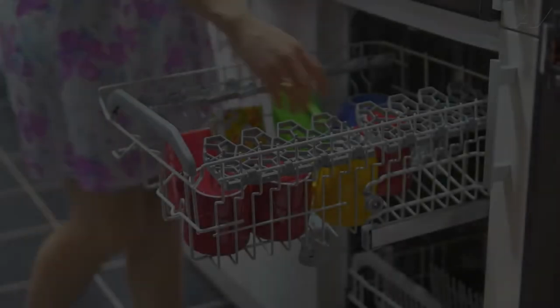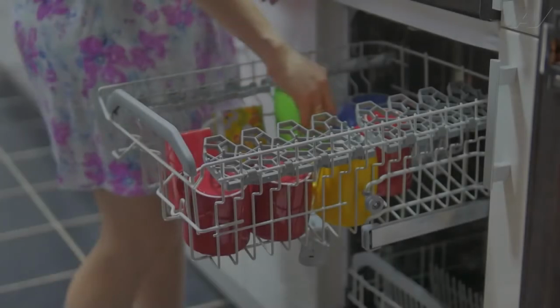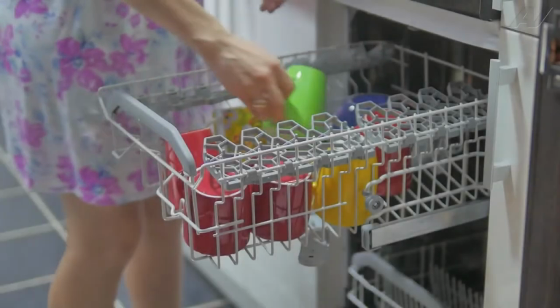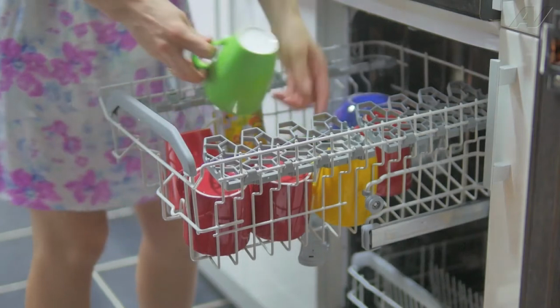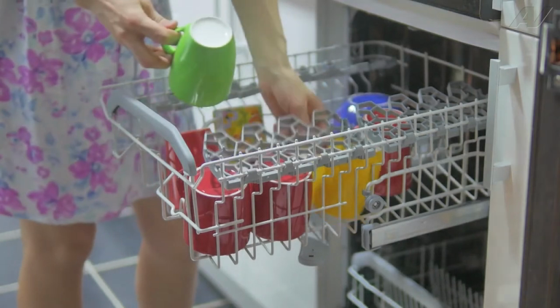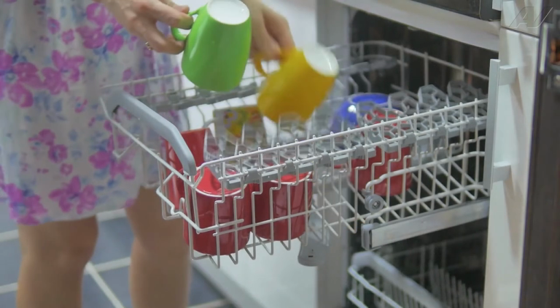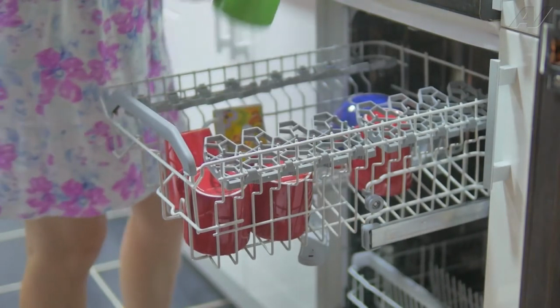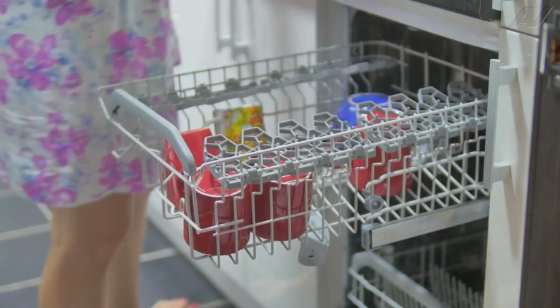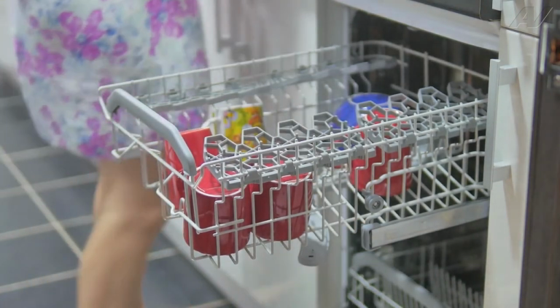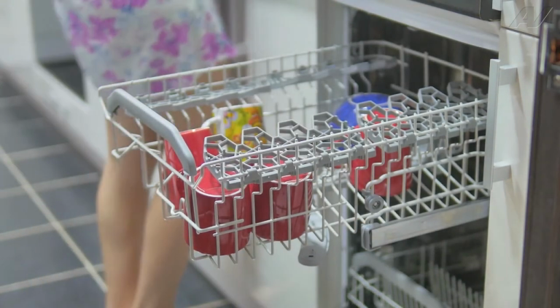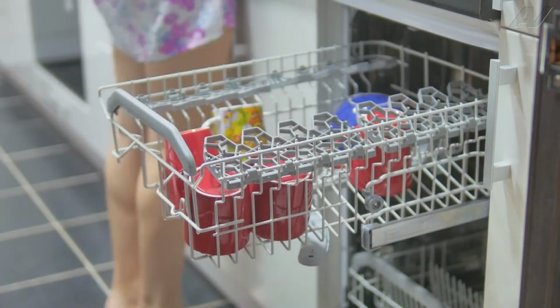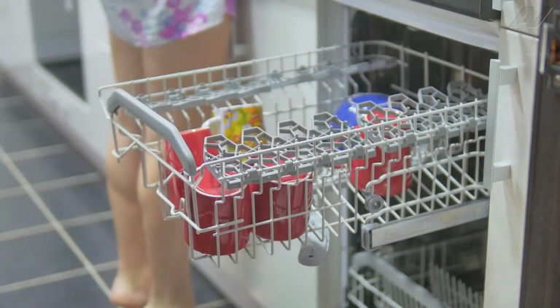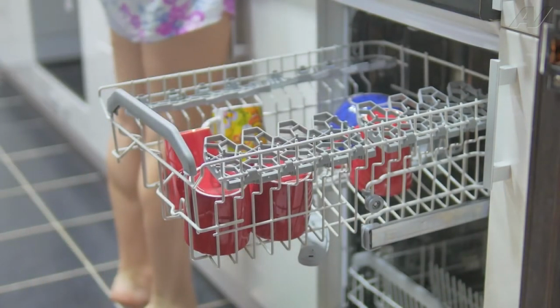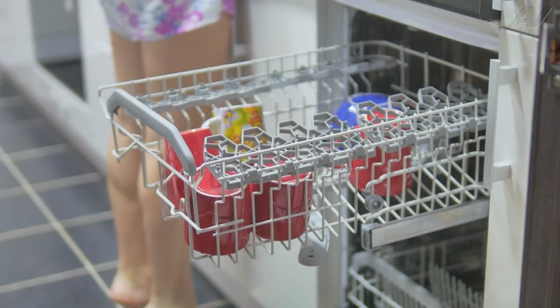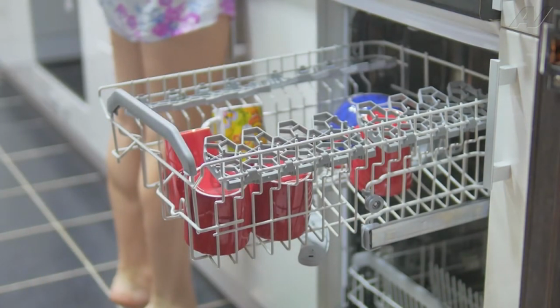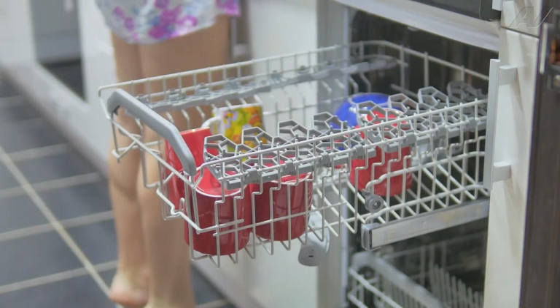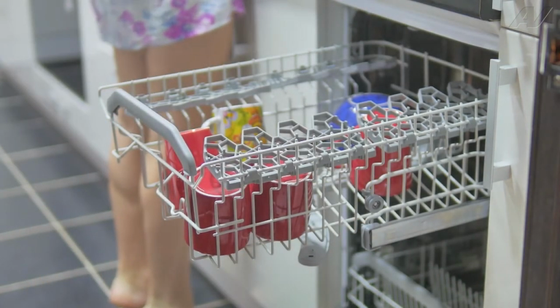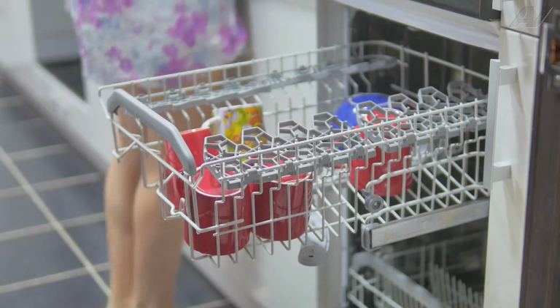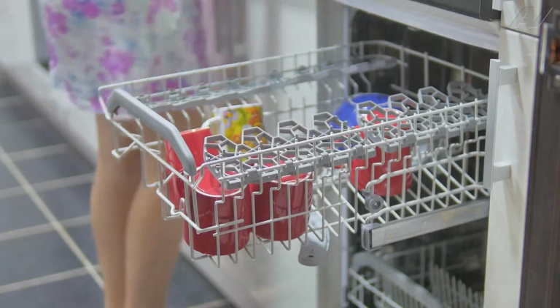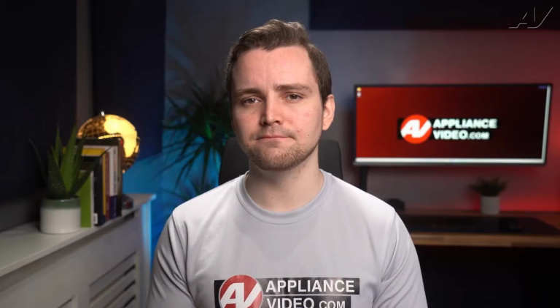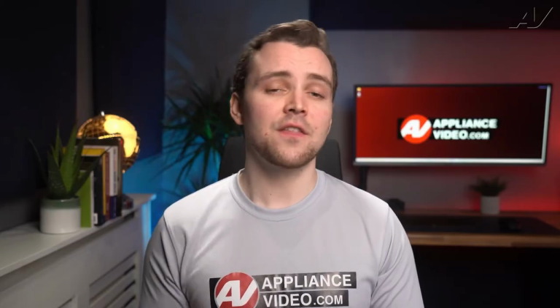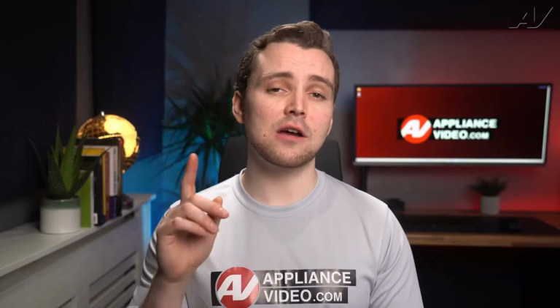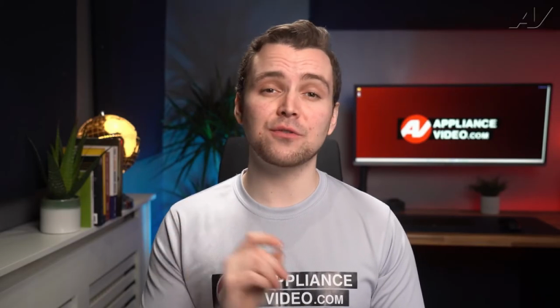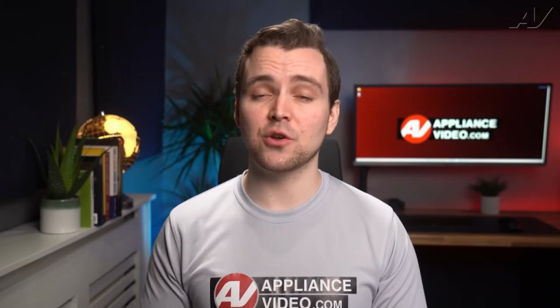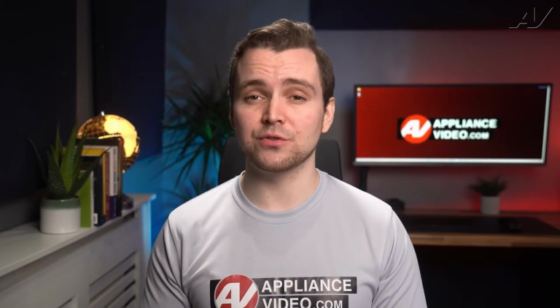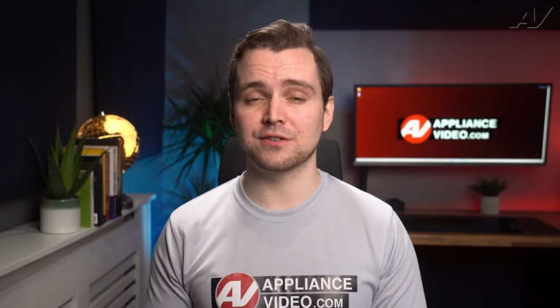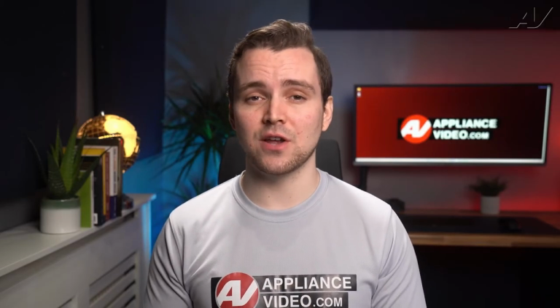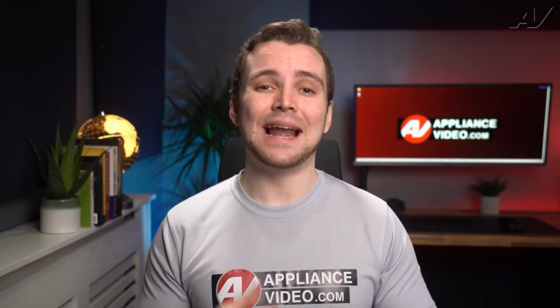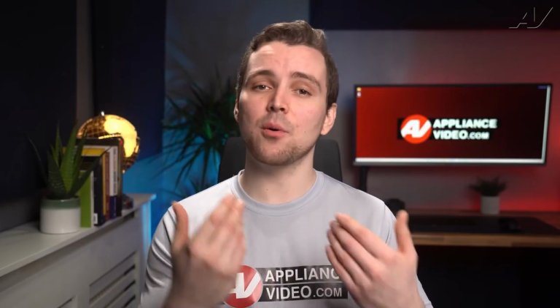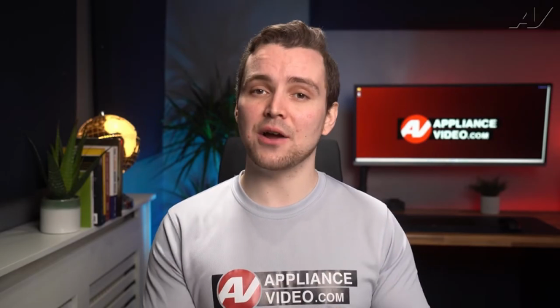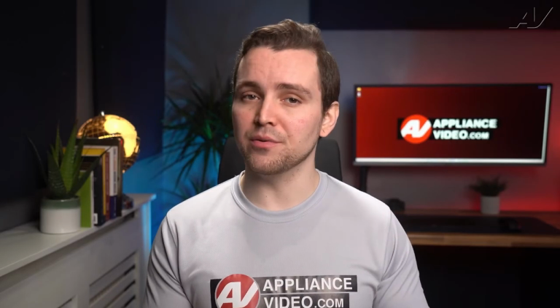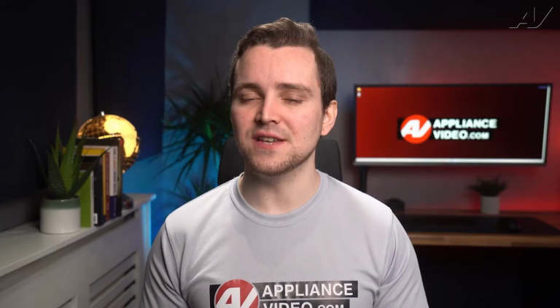So you just finished the cycle on your dishwasher, only to find your dishes are soiled with a sand-like deposit on them. There are a few things that could be causing this, so let's go over how you can prevent it.